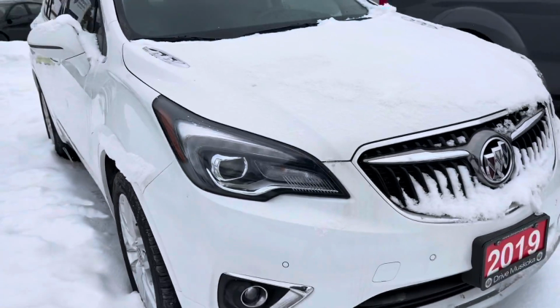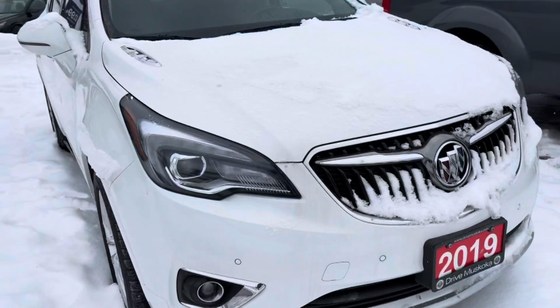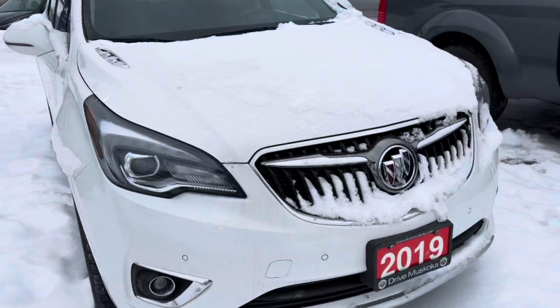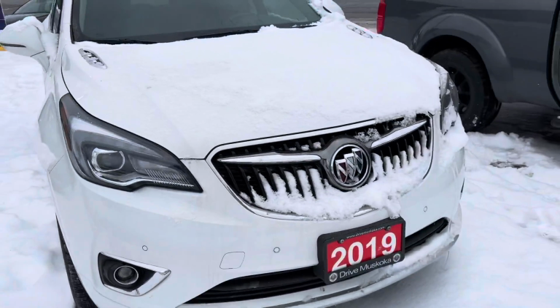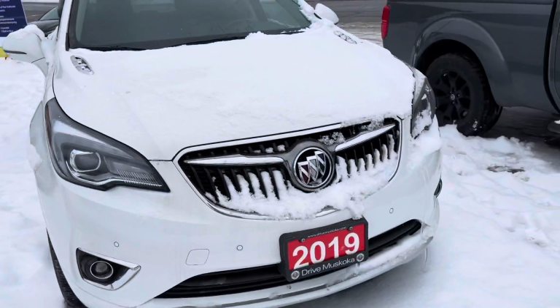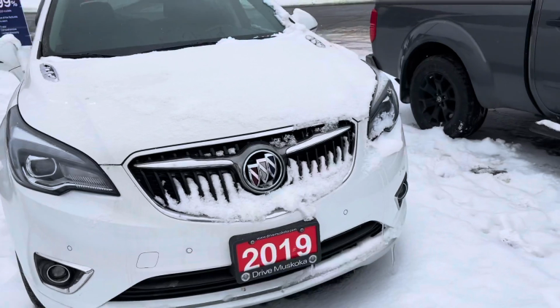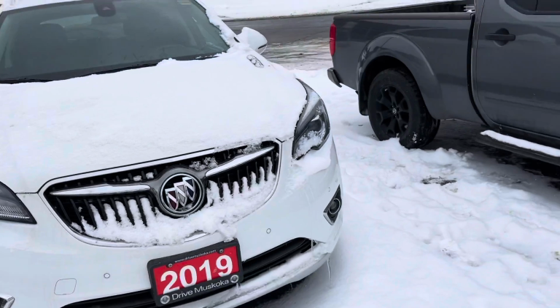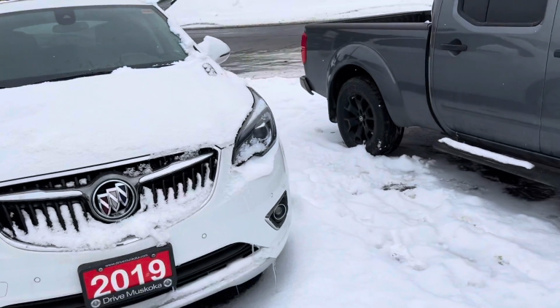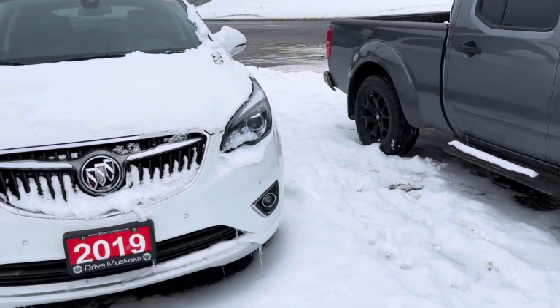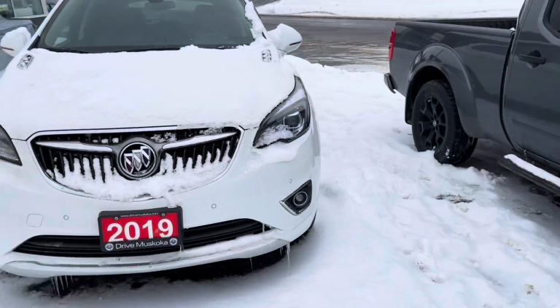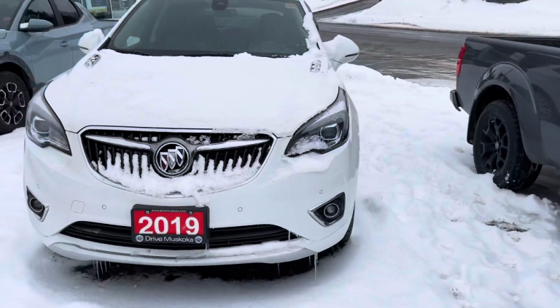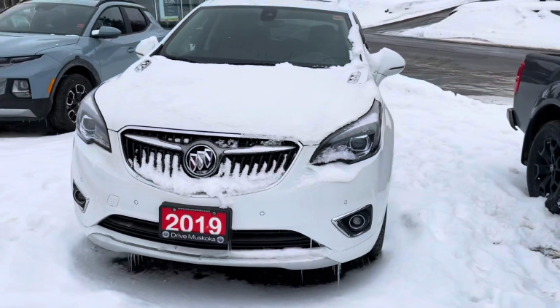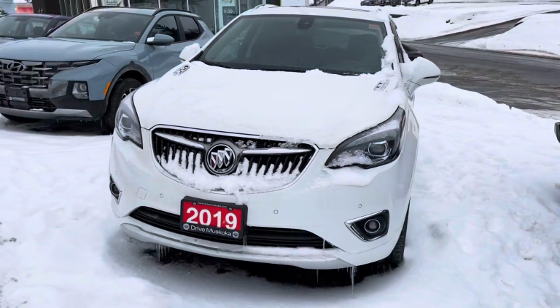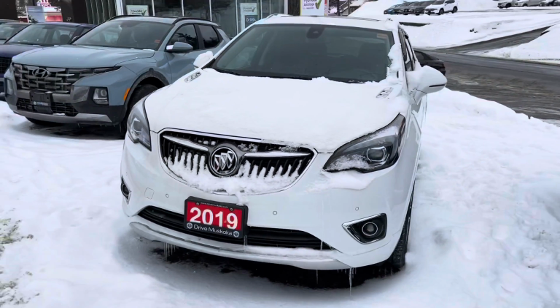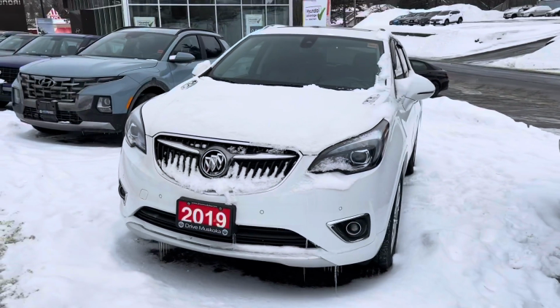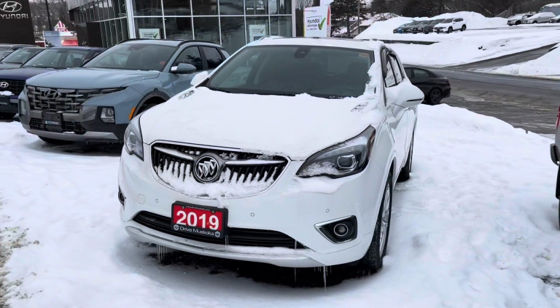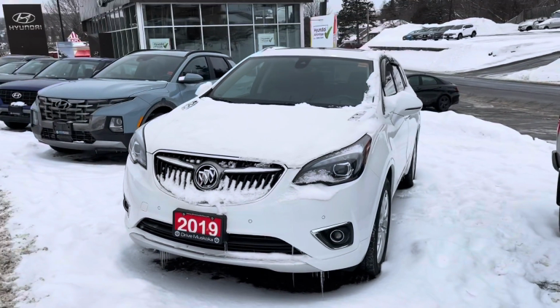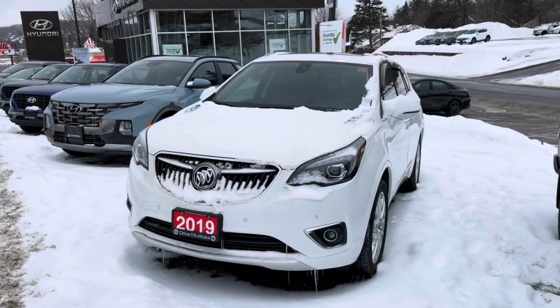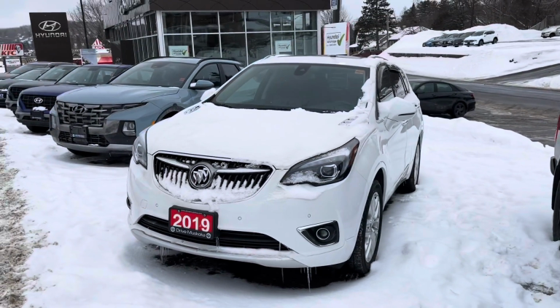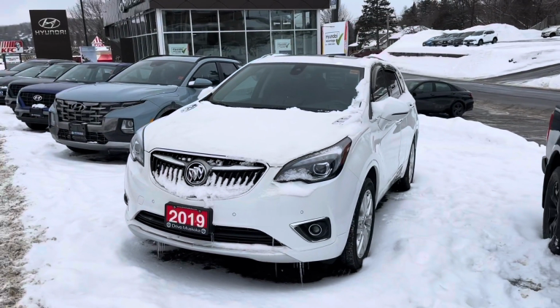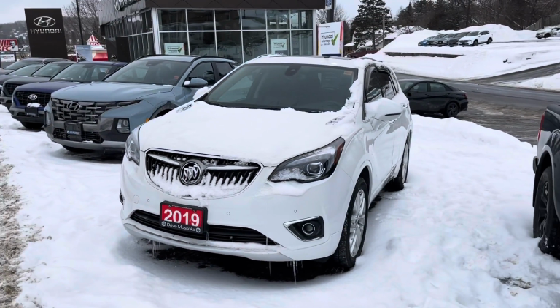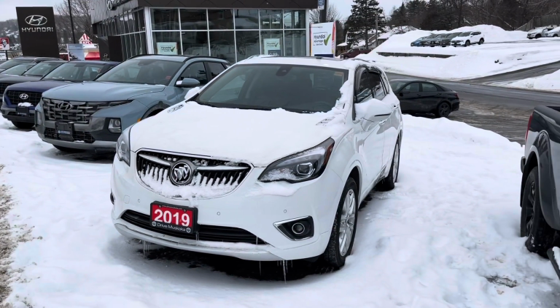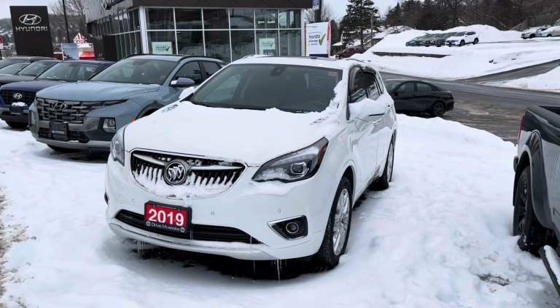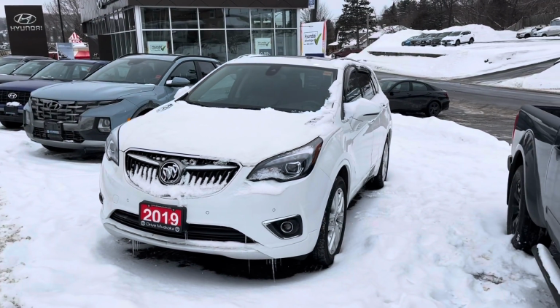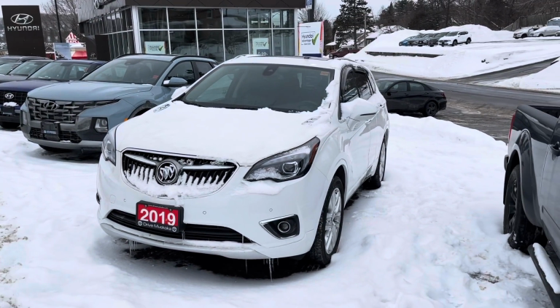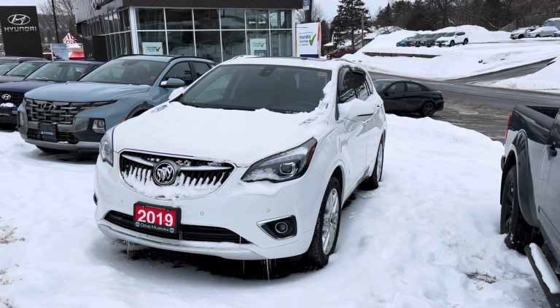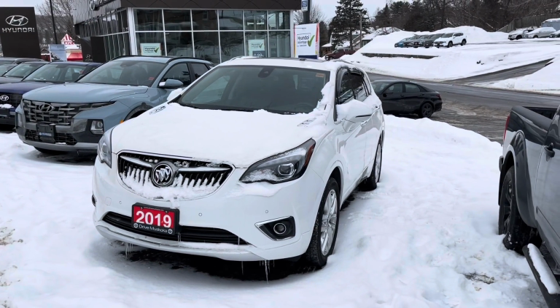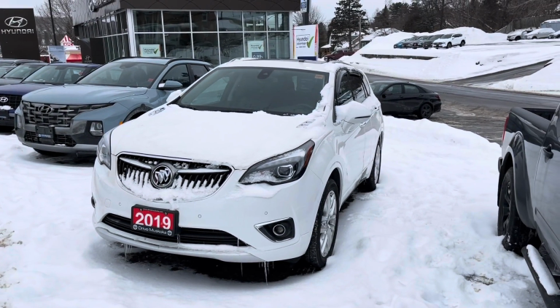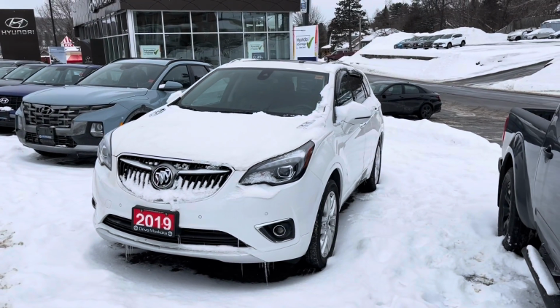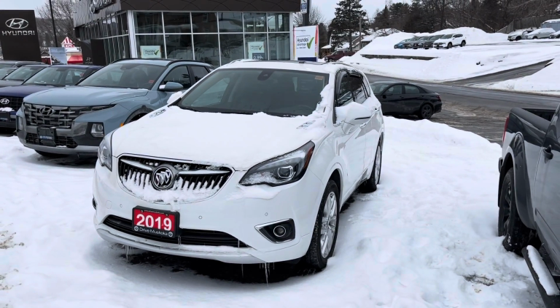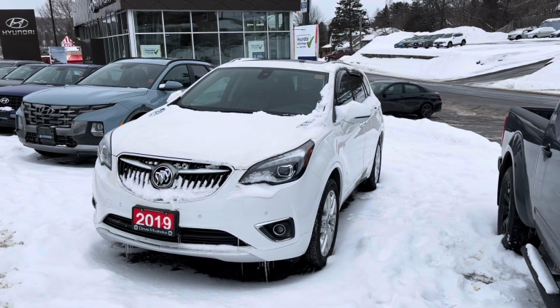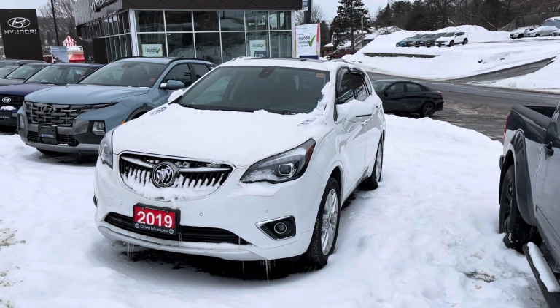There you have it. All in all, I think this is a great SUV option. I hope you enjoyed this walkthrough video — let me know your thoughts. Thank you.